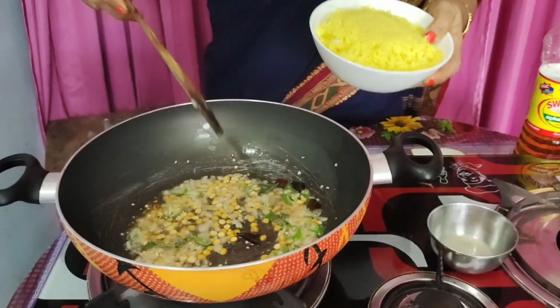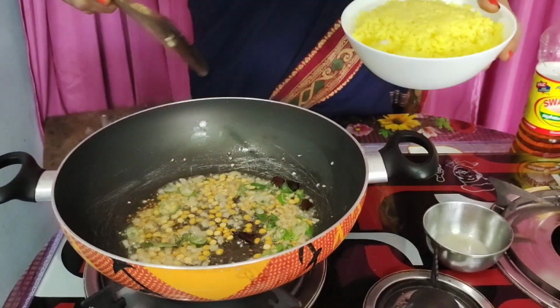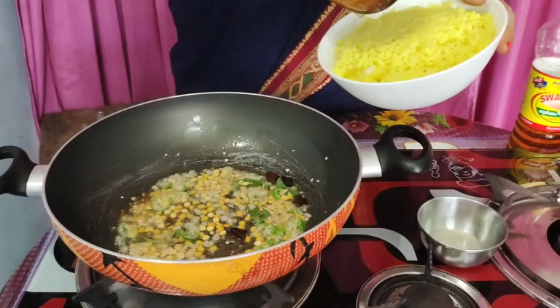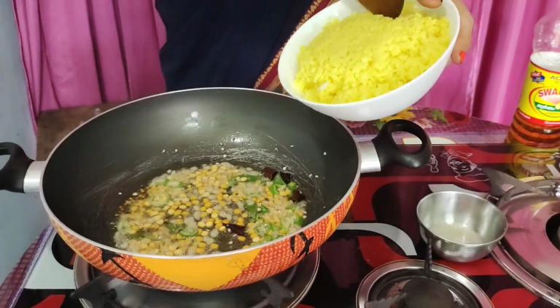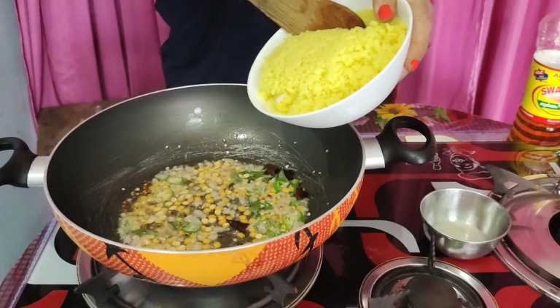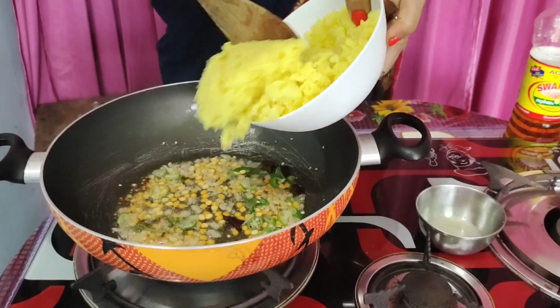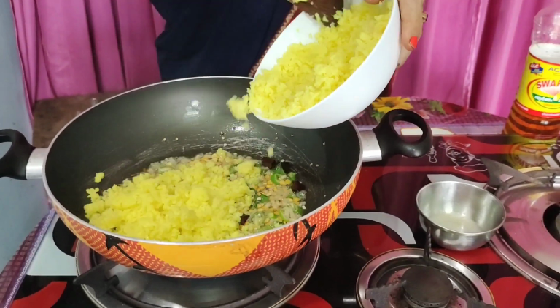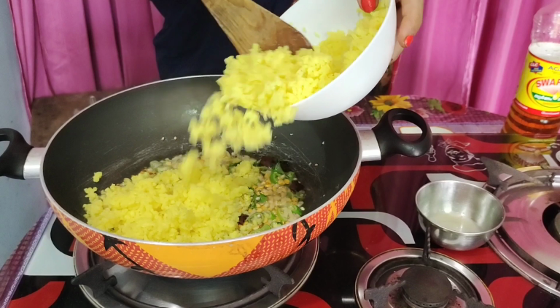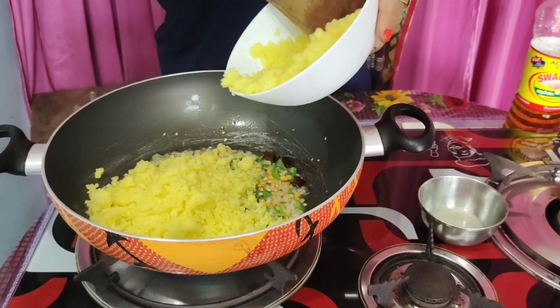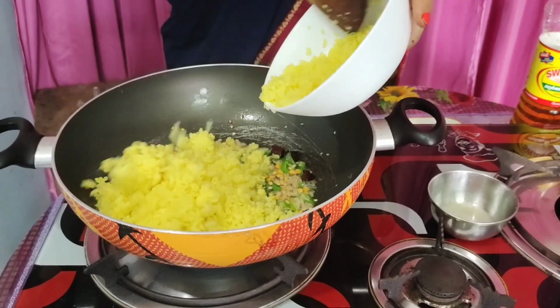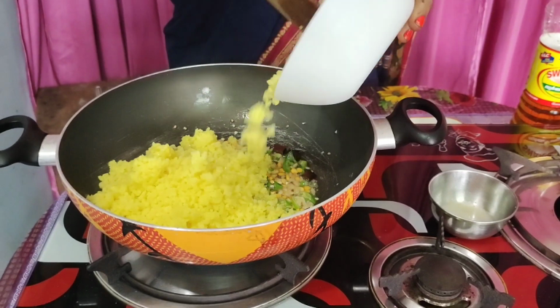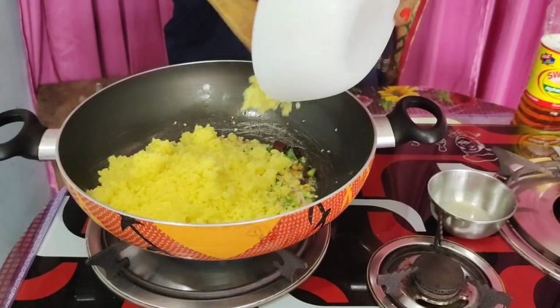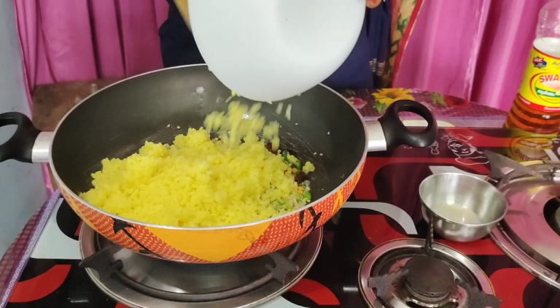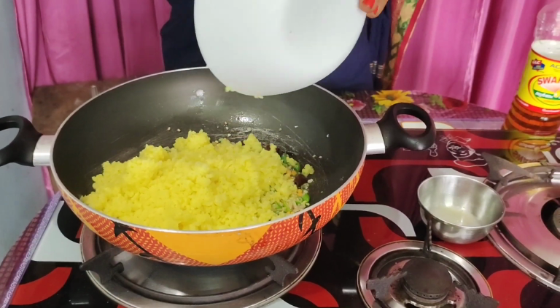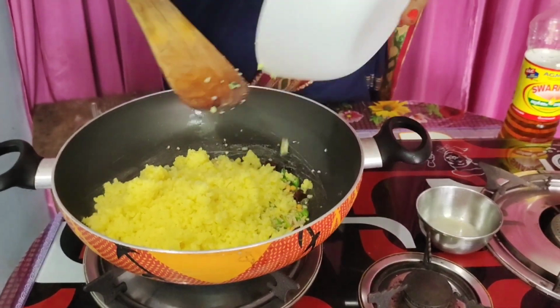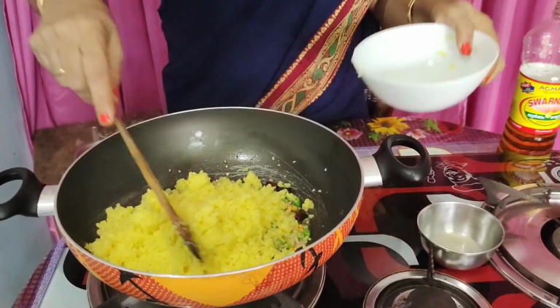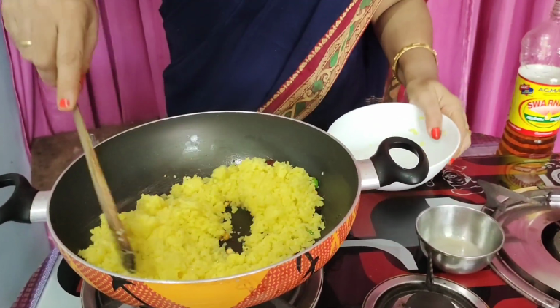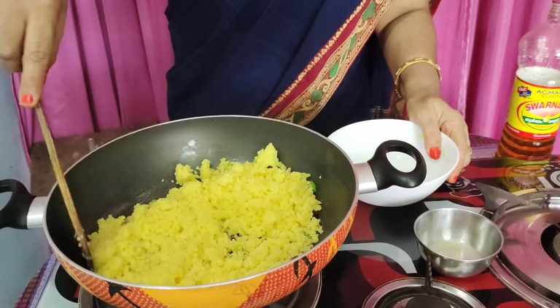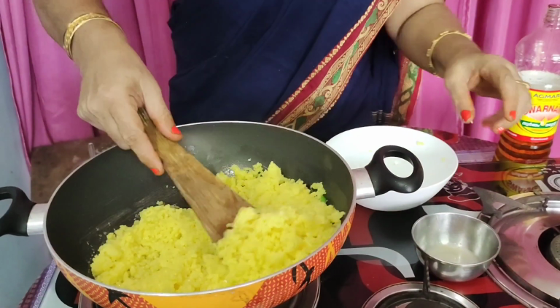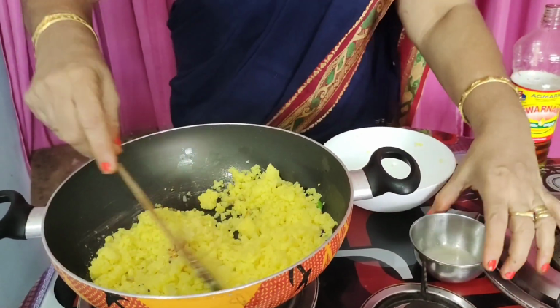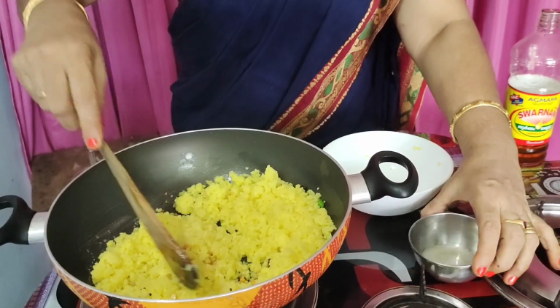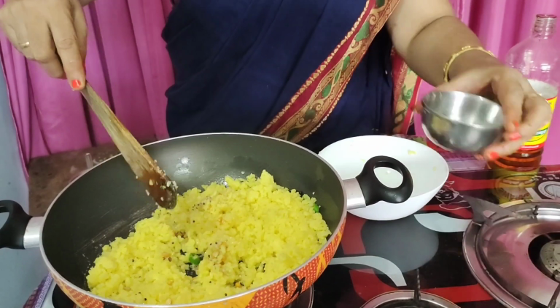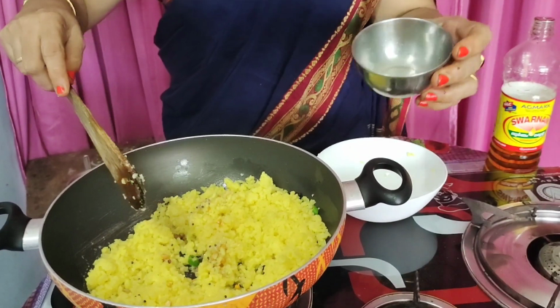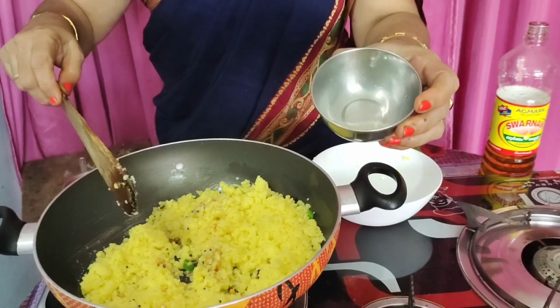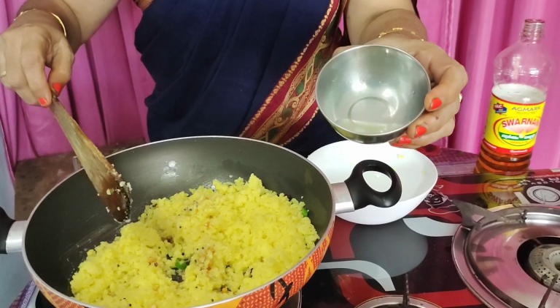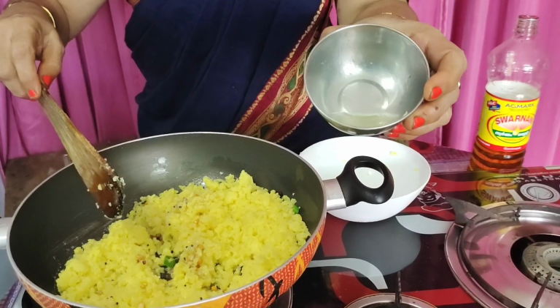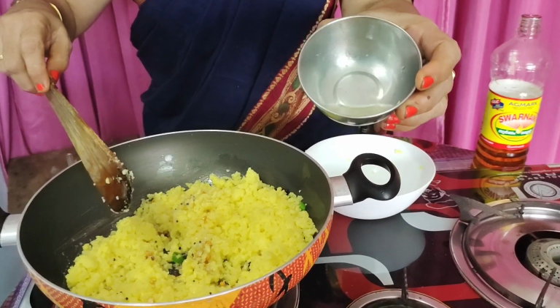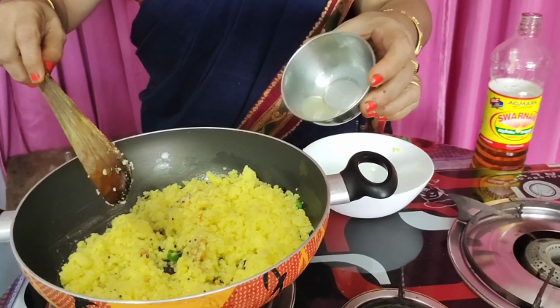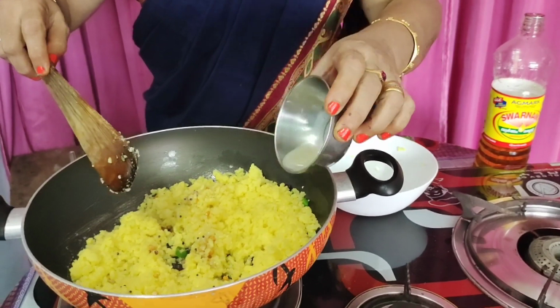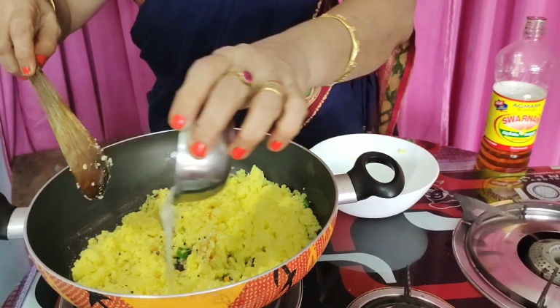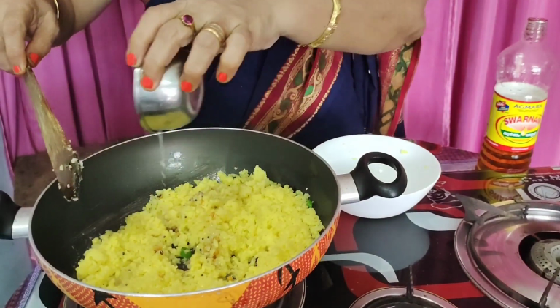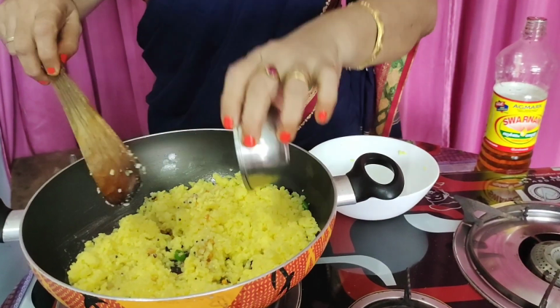Let it cook. We cook it a little bit. I'm going to cook it in the pan.